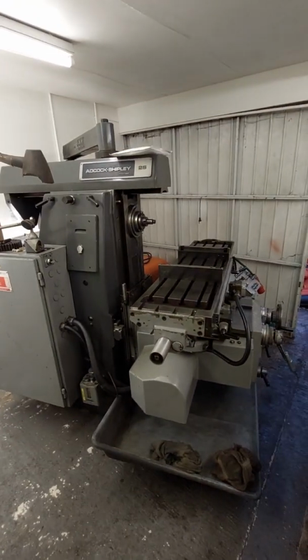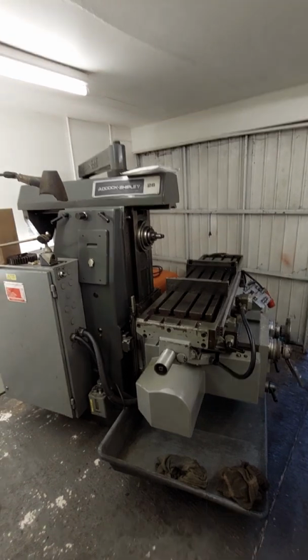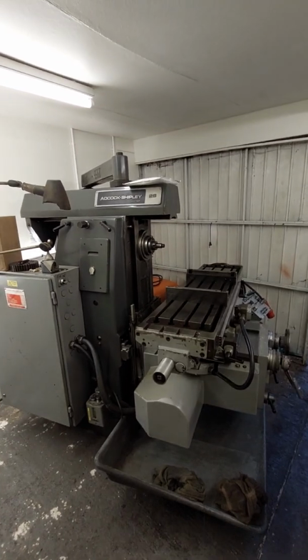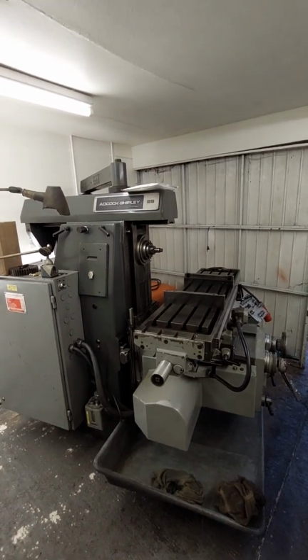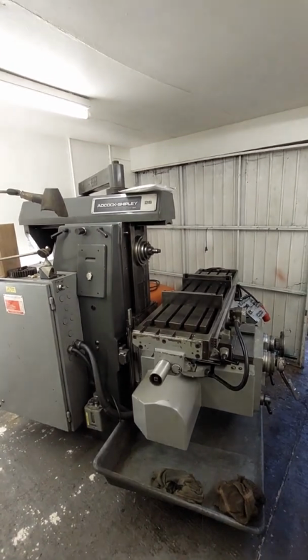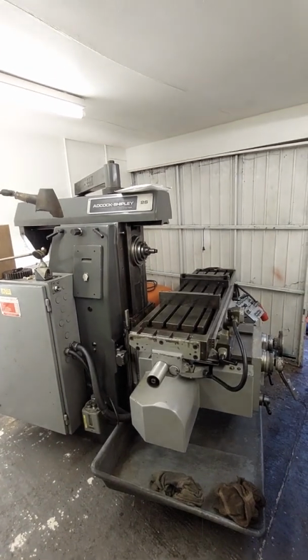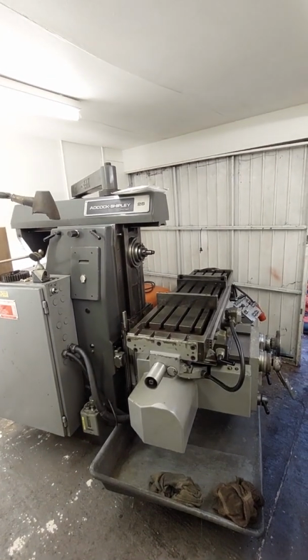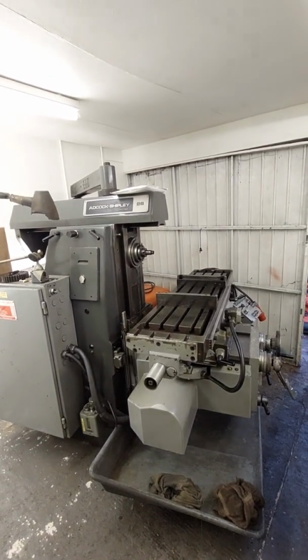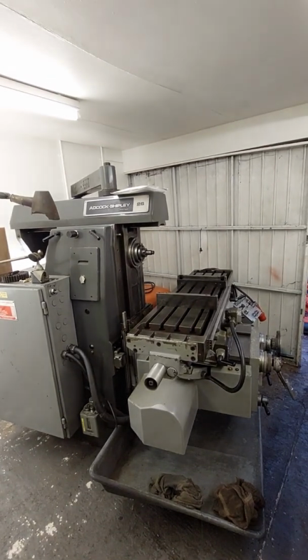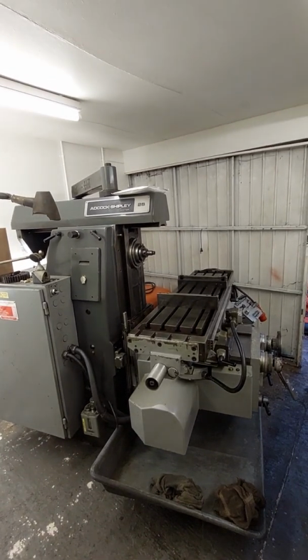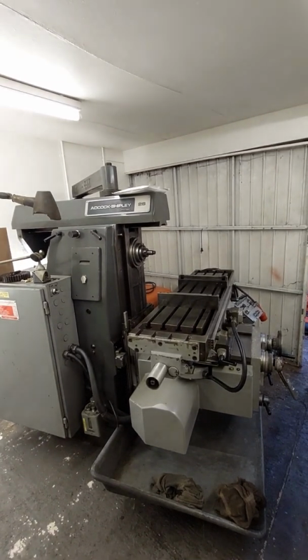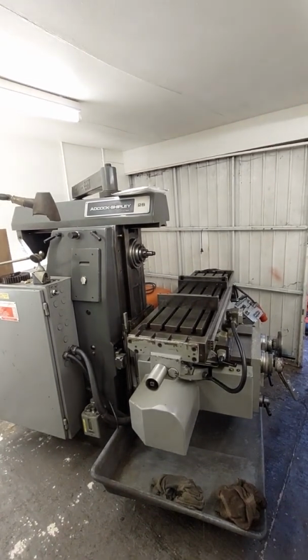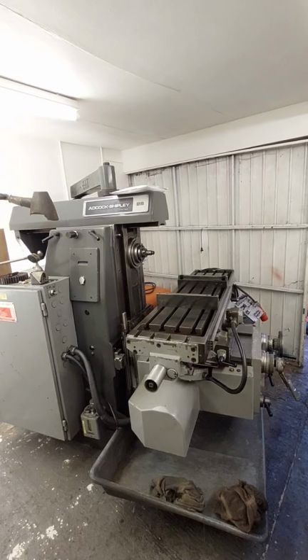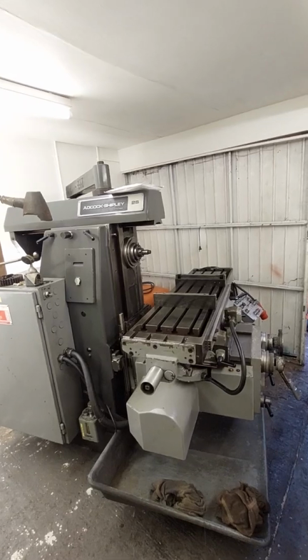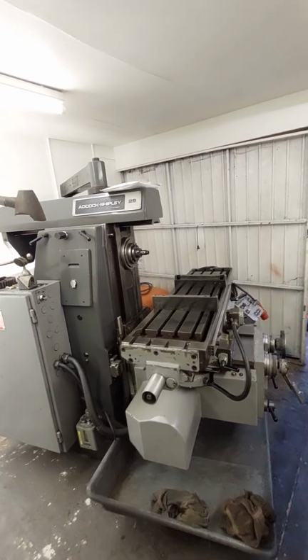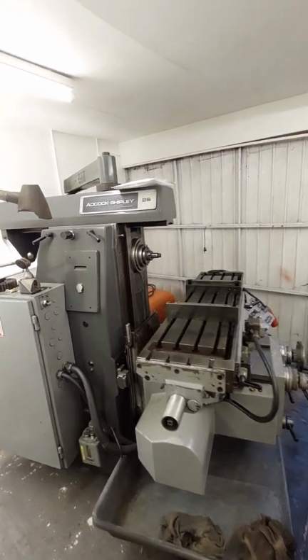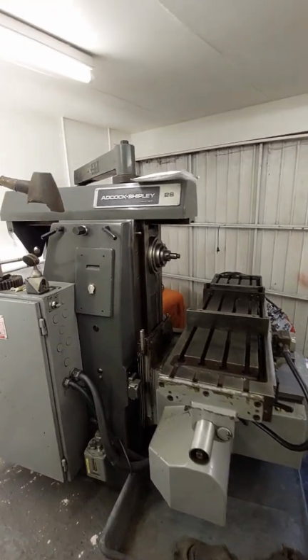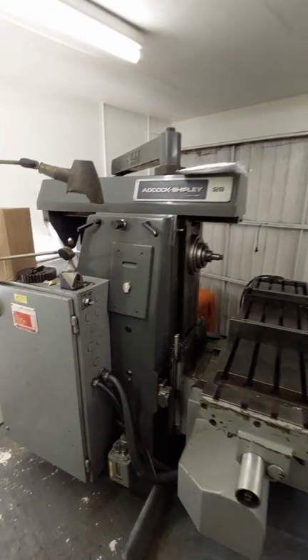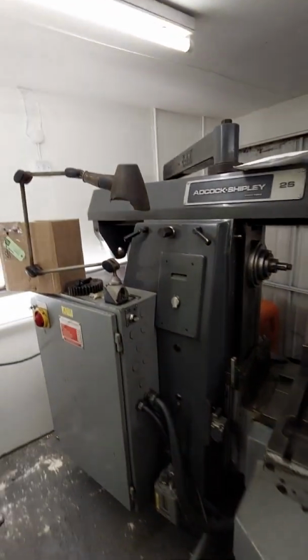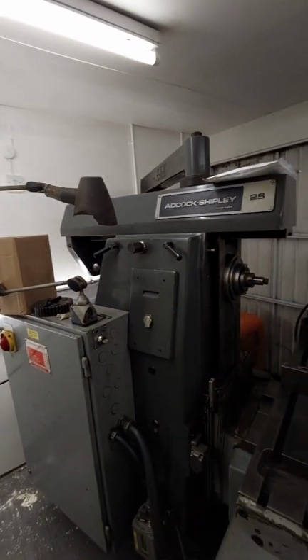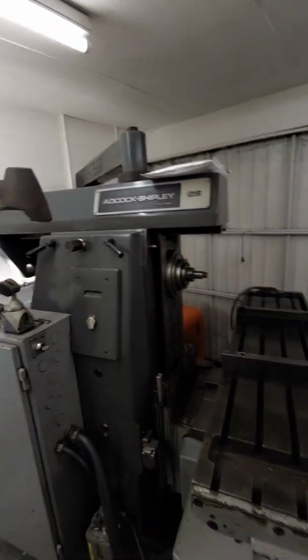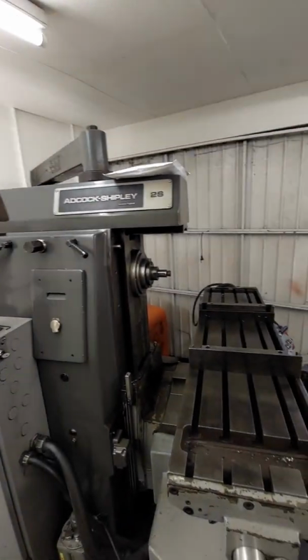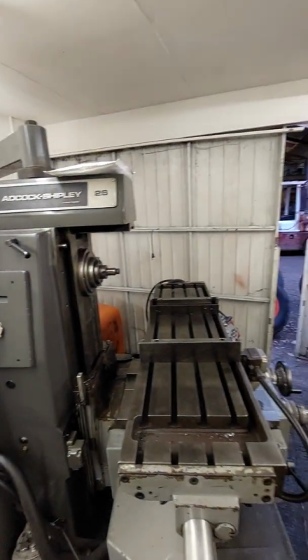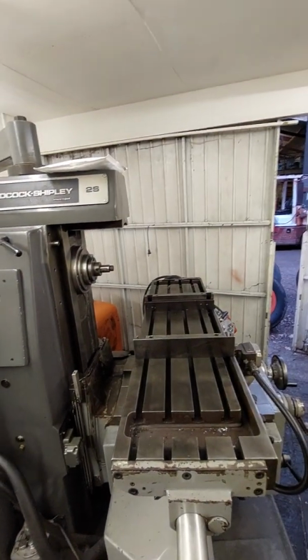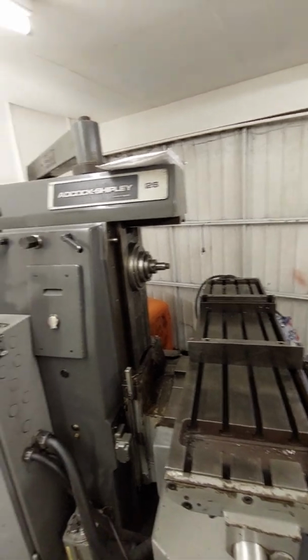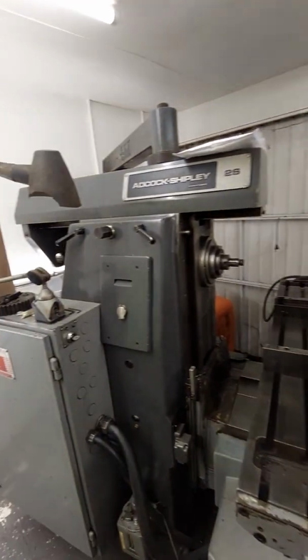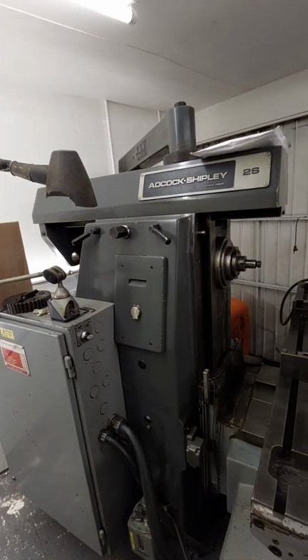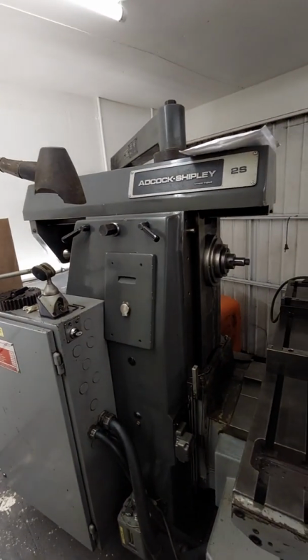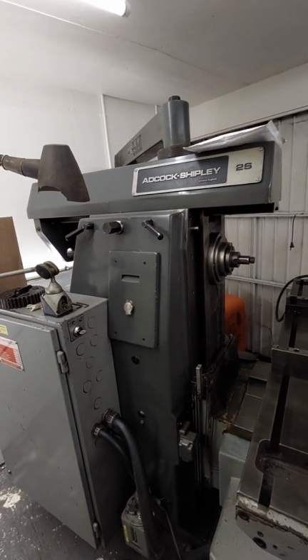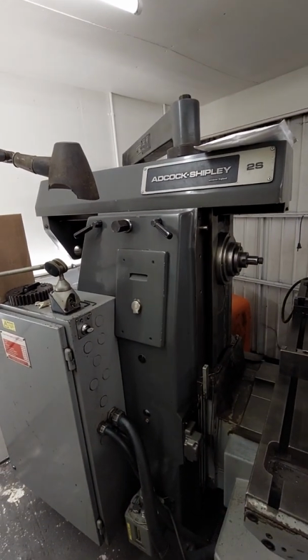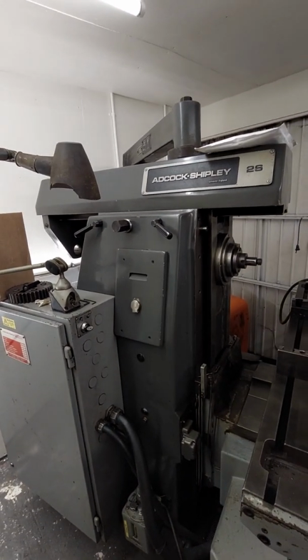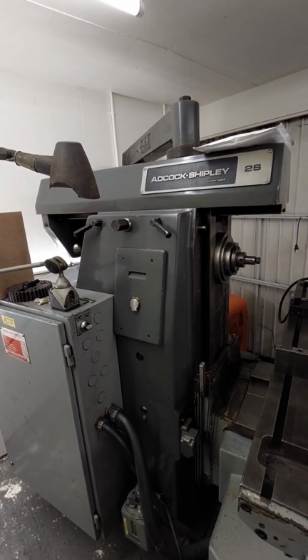This is the Adcock Shipley 2S, made in Leicester, England. I got this from a factory that we used to deal with that's closed down.